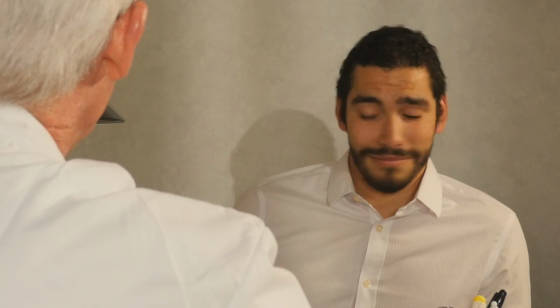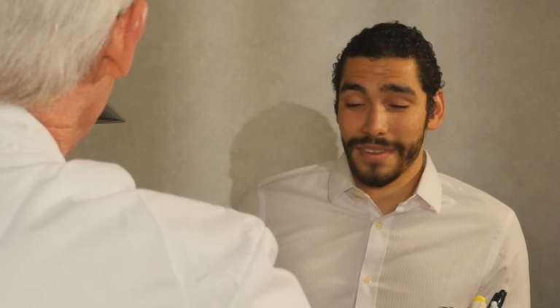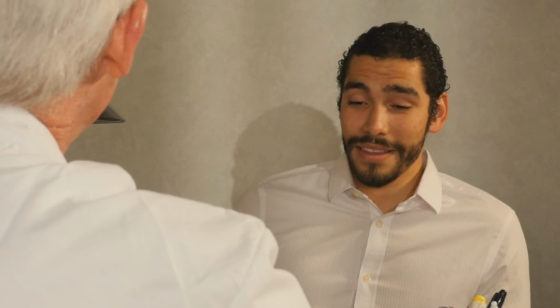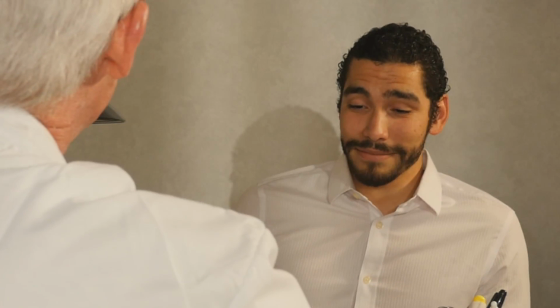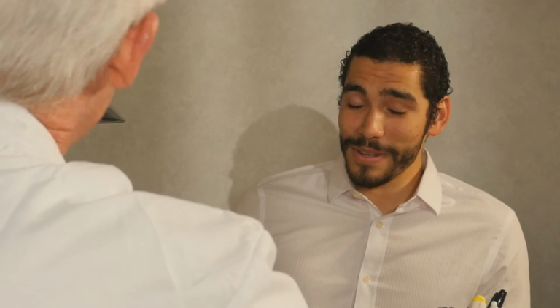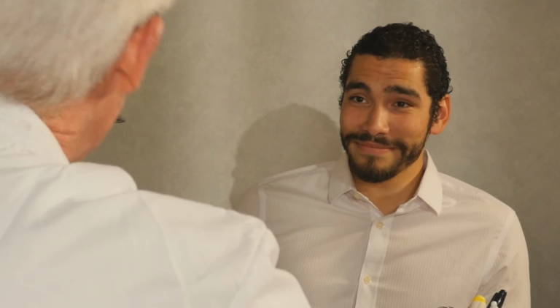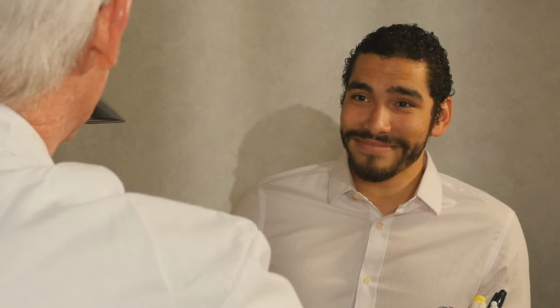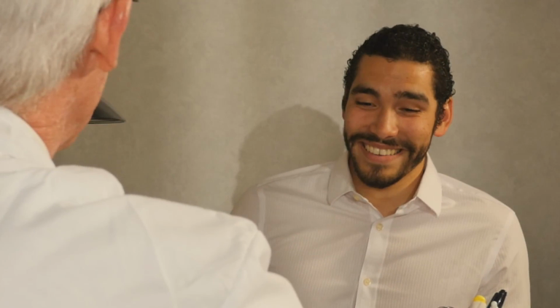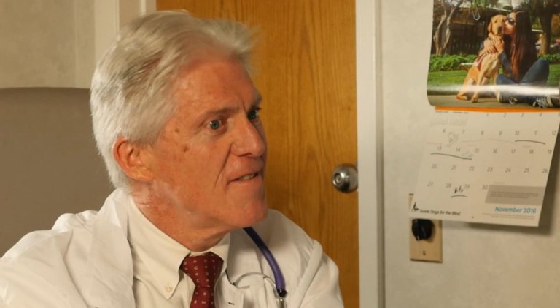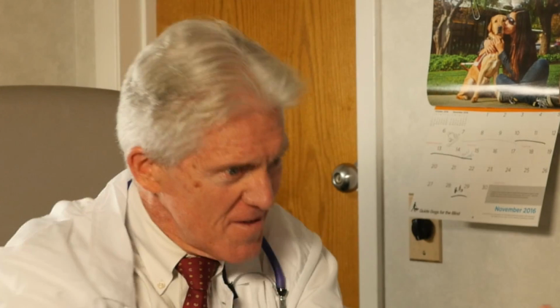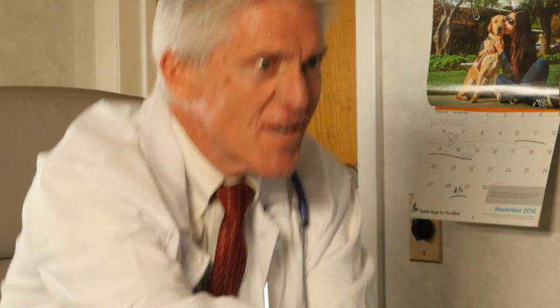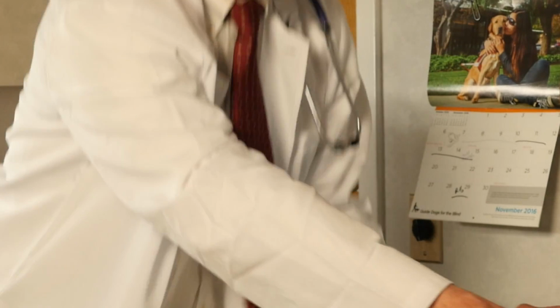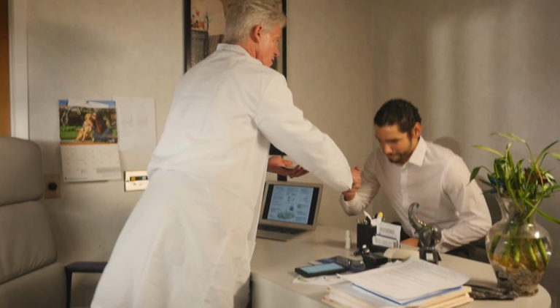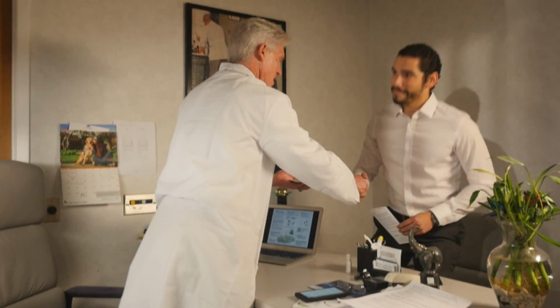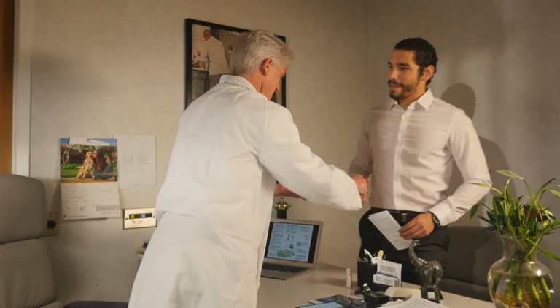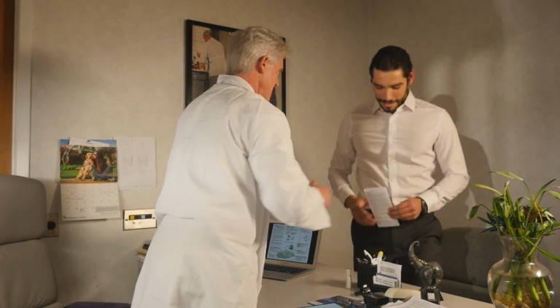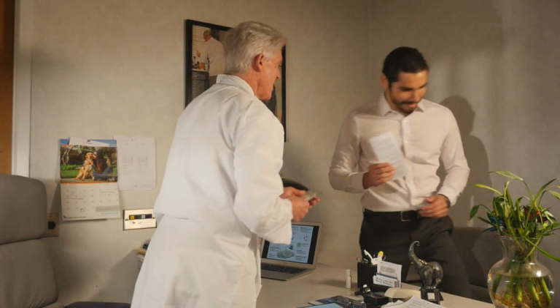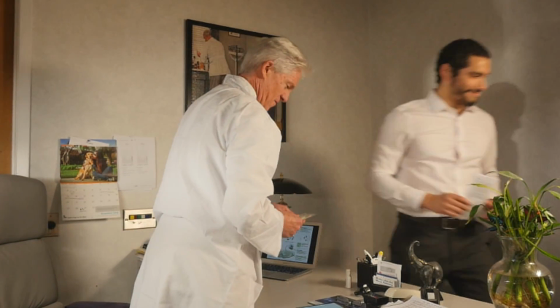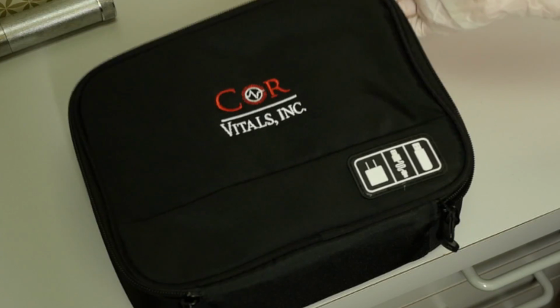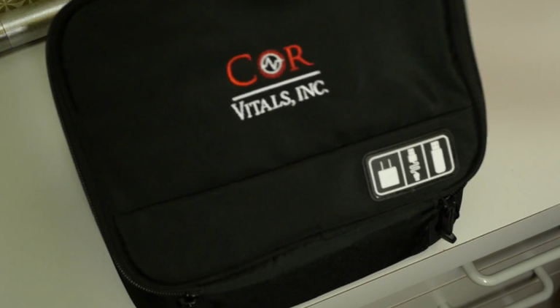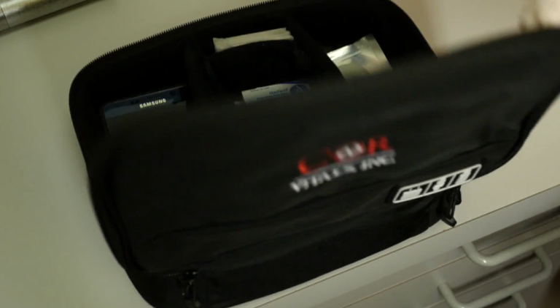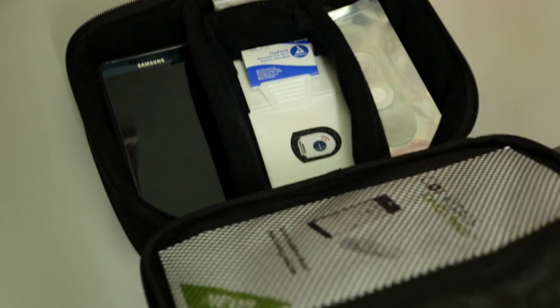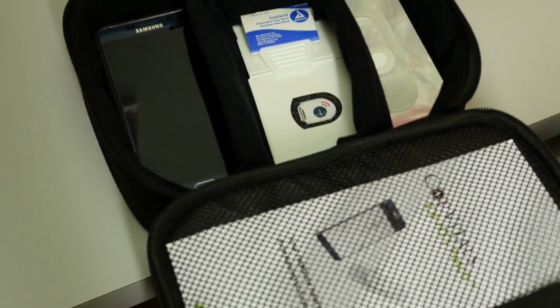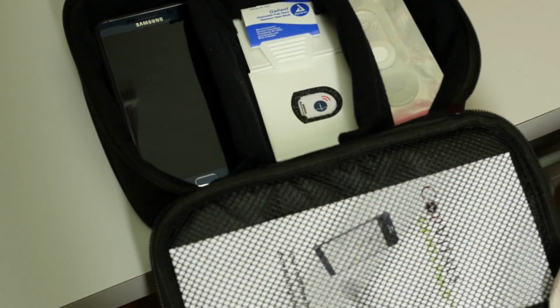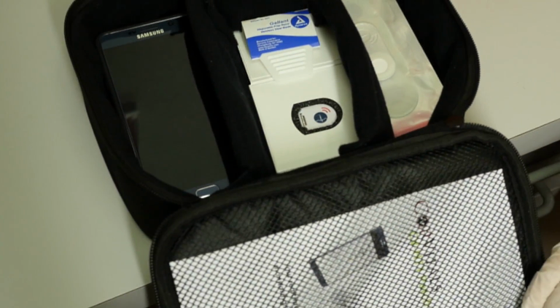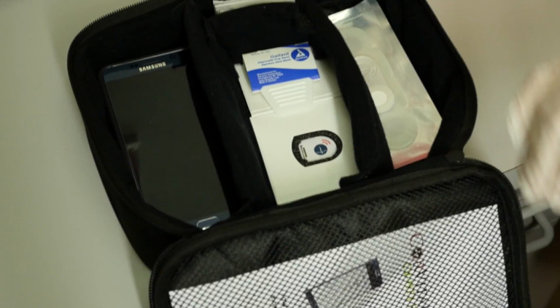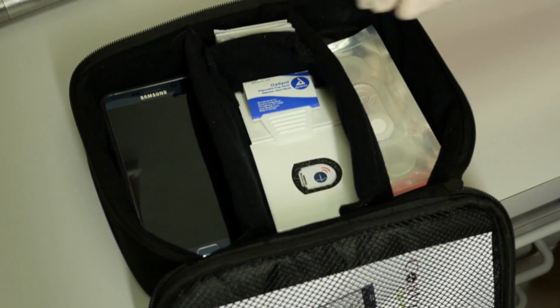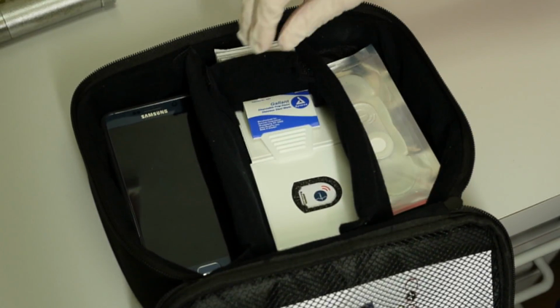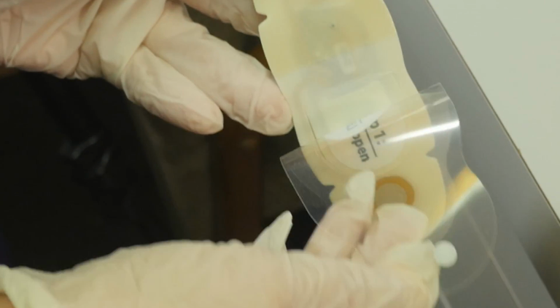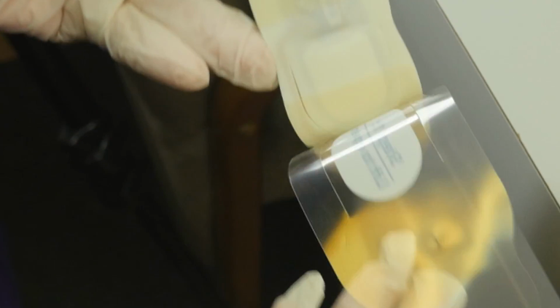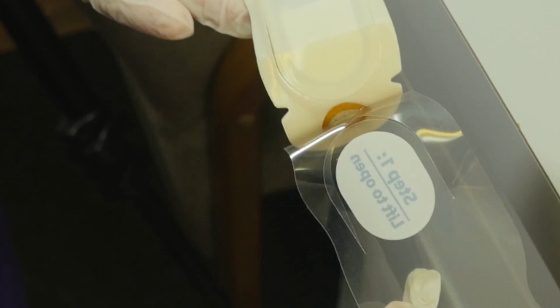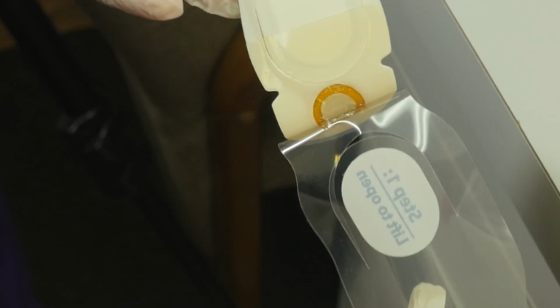The CV Strip provides the cutting-edge solution for the on-the-go patient while providing their physician with a vital tool allowing instant updates of their patient's cardiac performance.